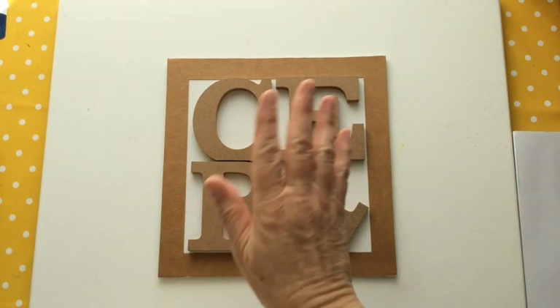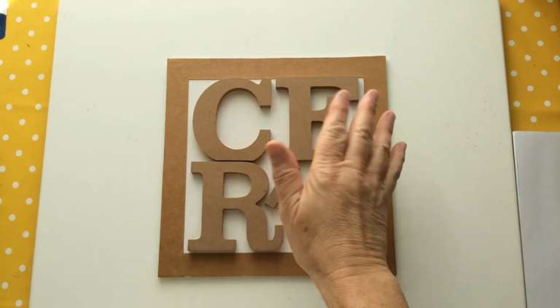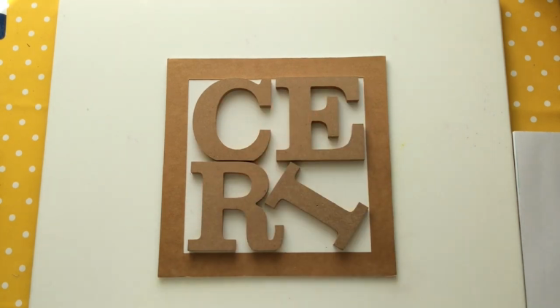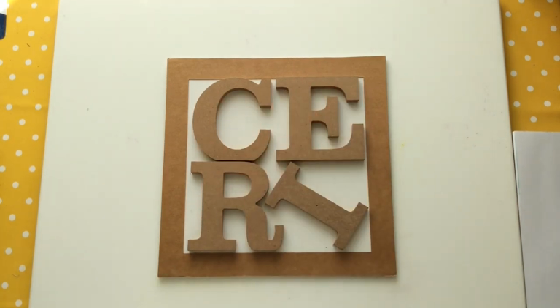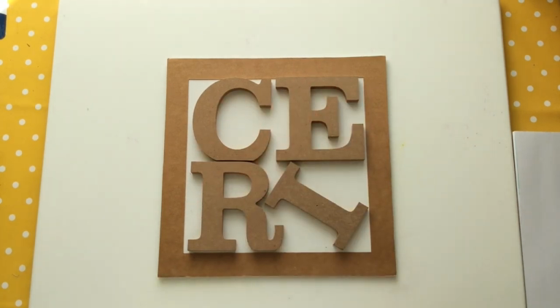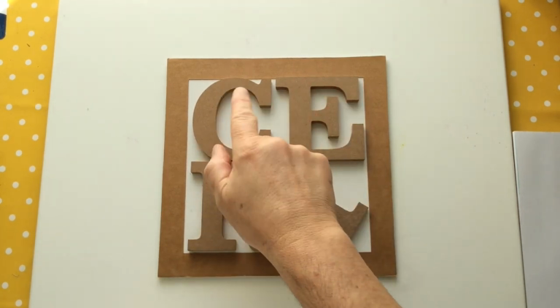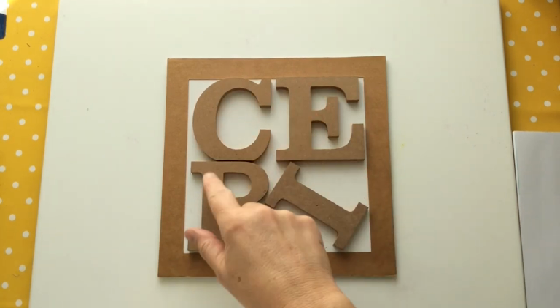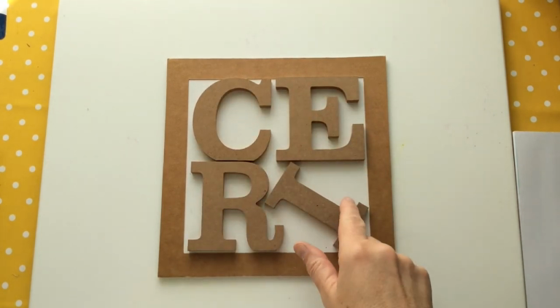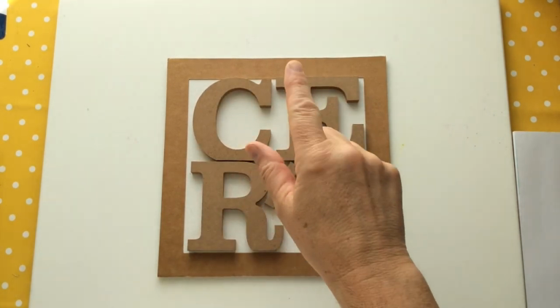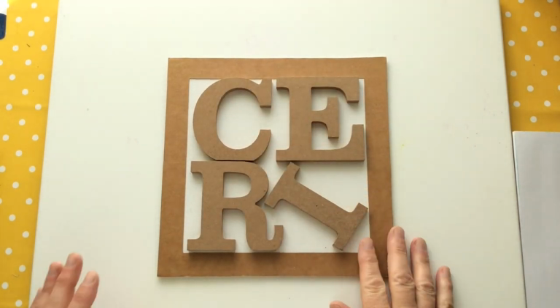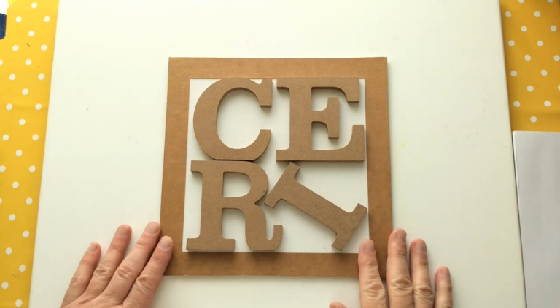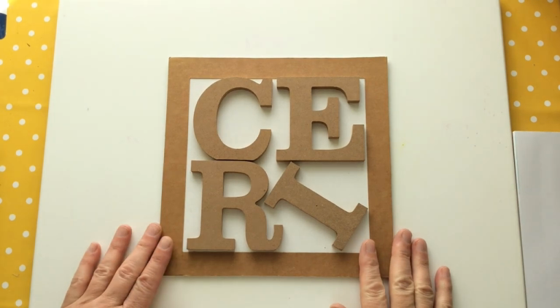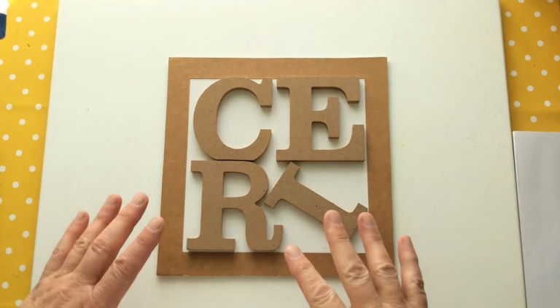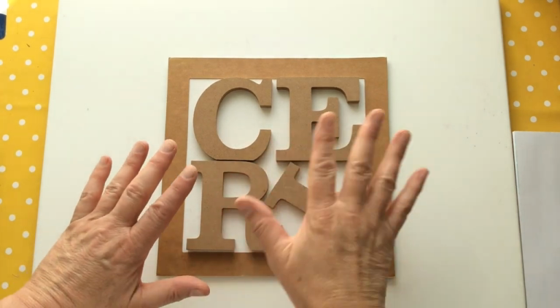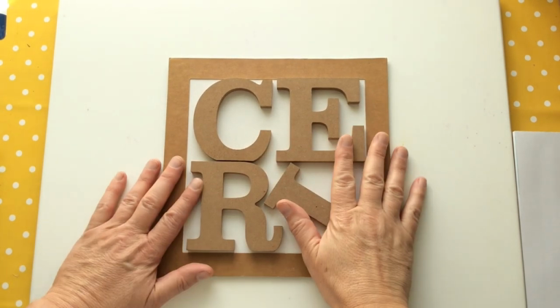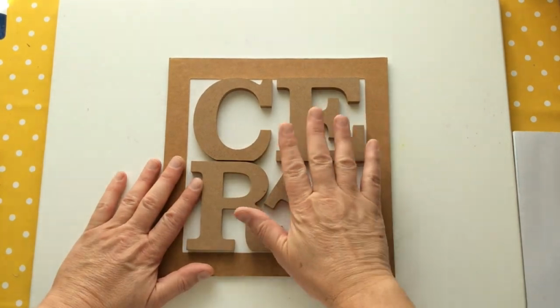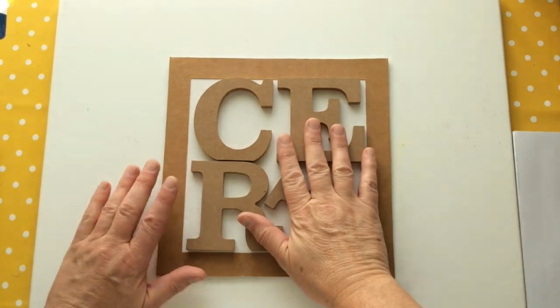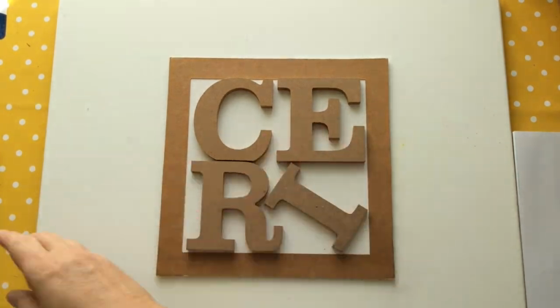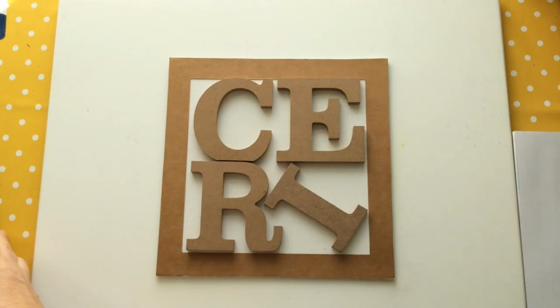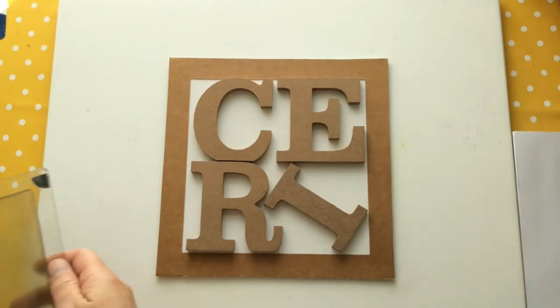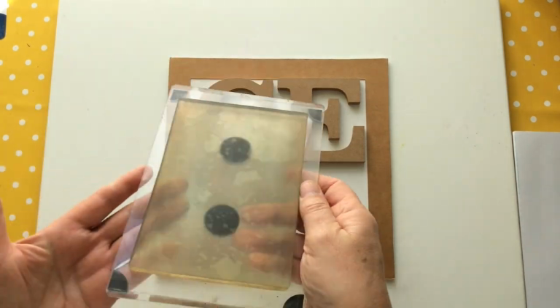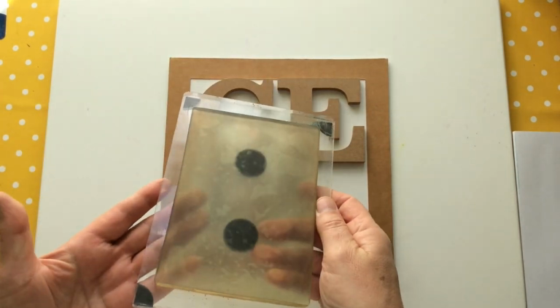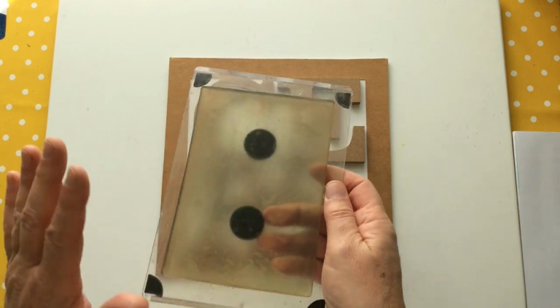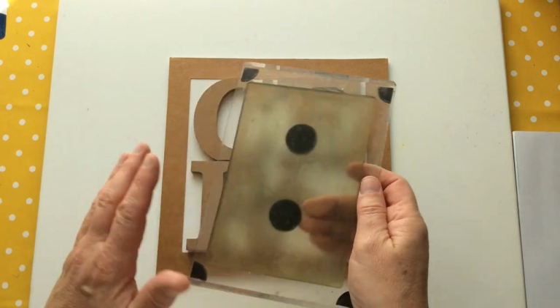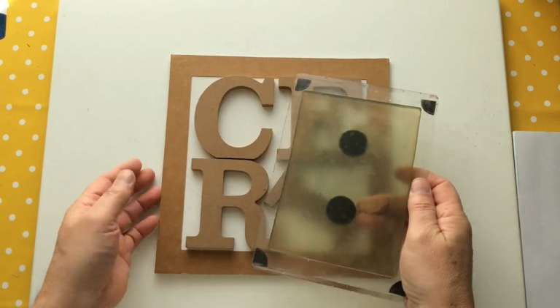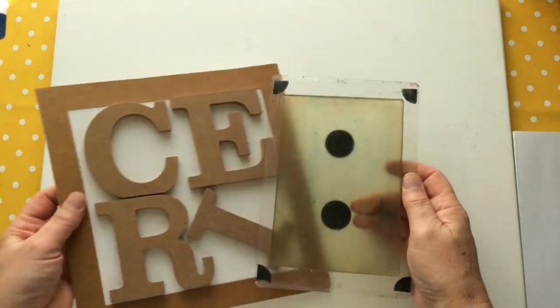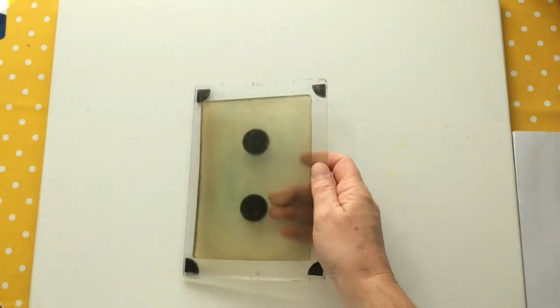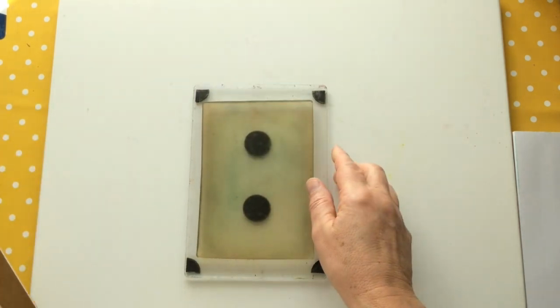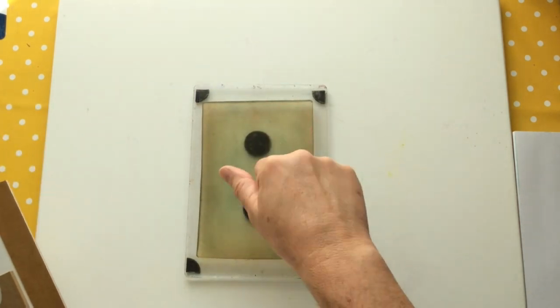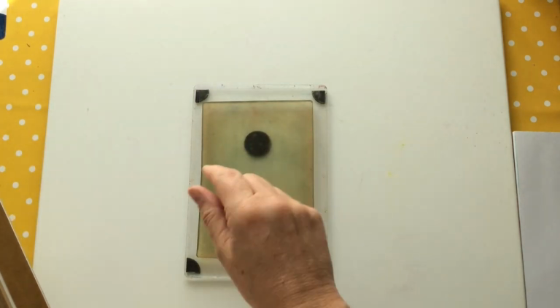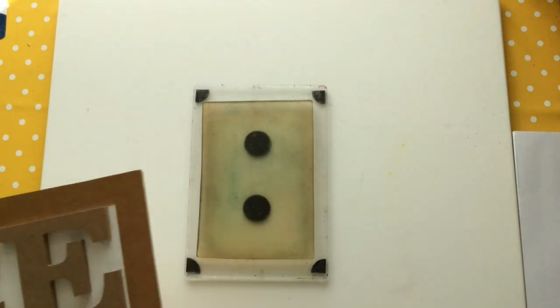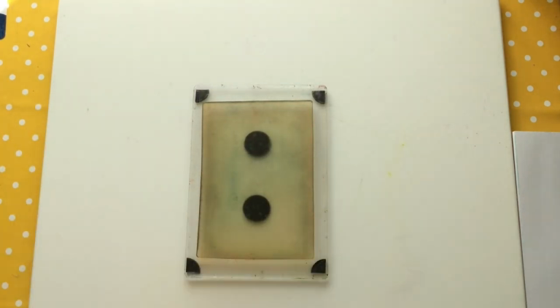Hello everyone, Ceri the Crafter here — that's C-E-R-I the Crafter — and I'm here with a little project today. I'm quite excited about it. Gel plate in hand, this is my 5x7, so guess what? We're working on the gel plate today.